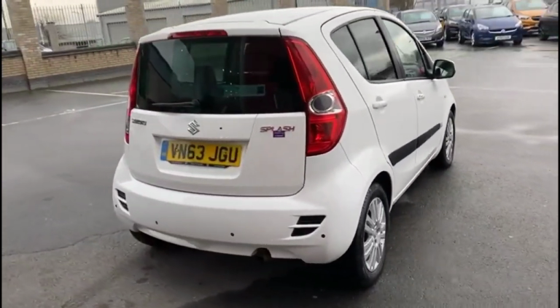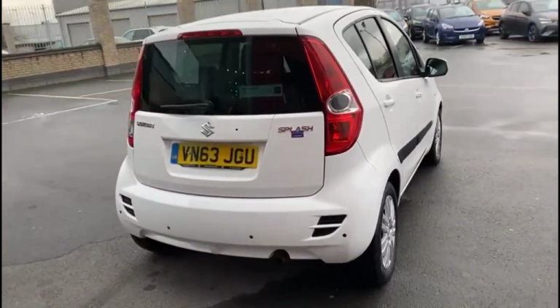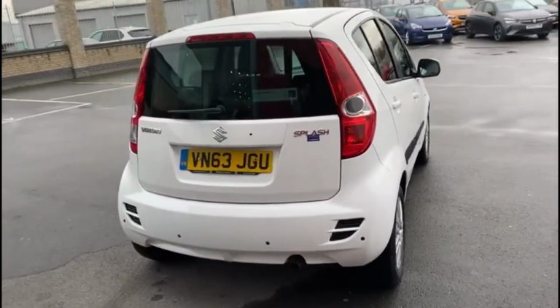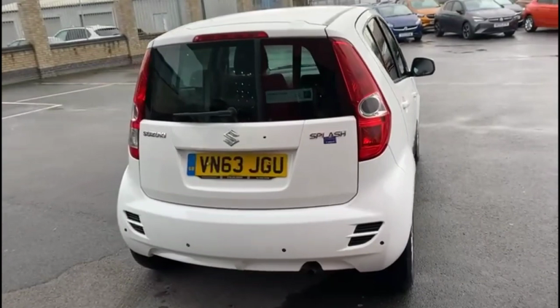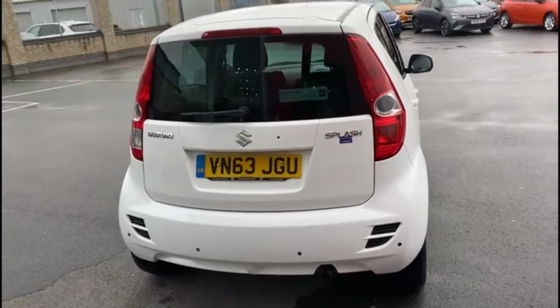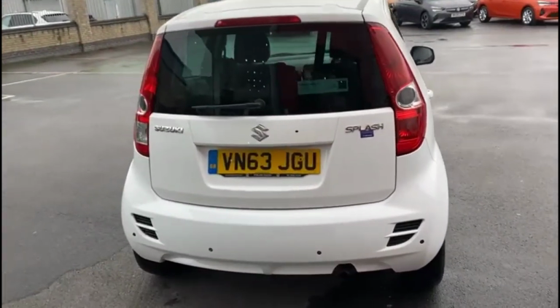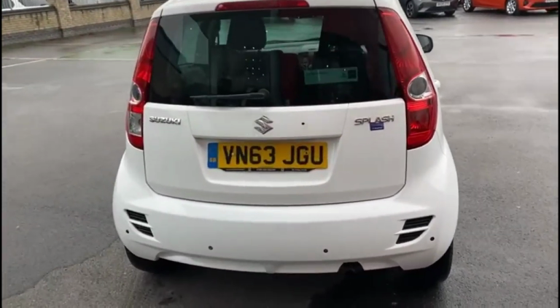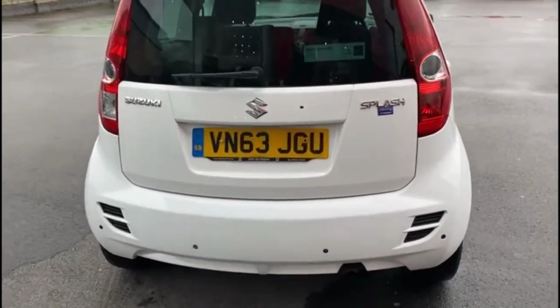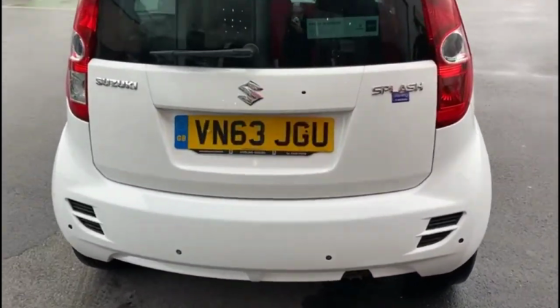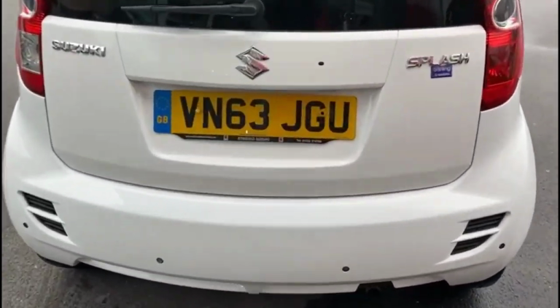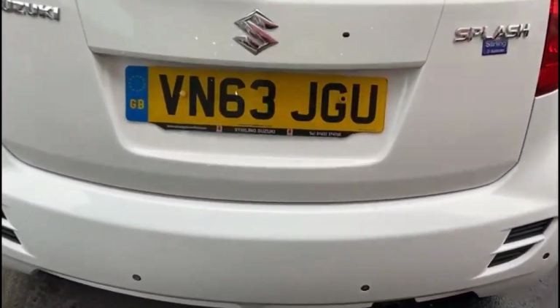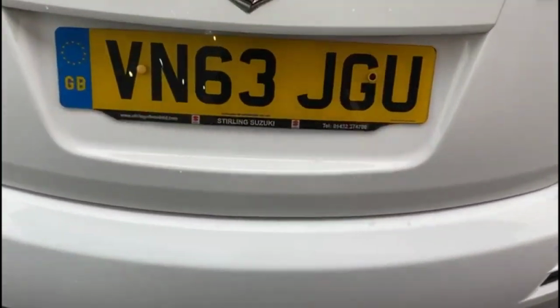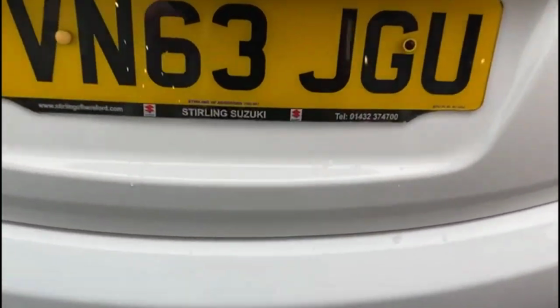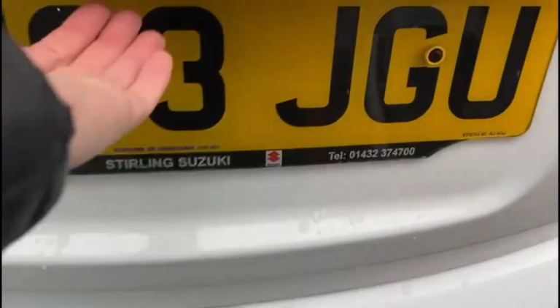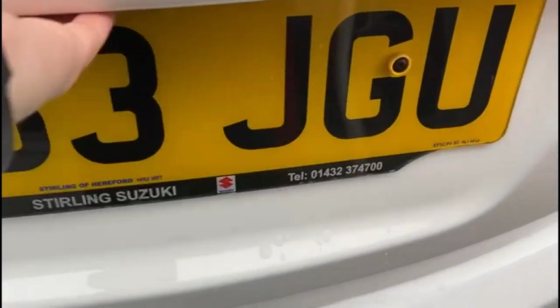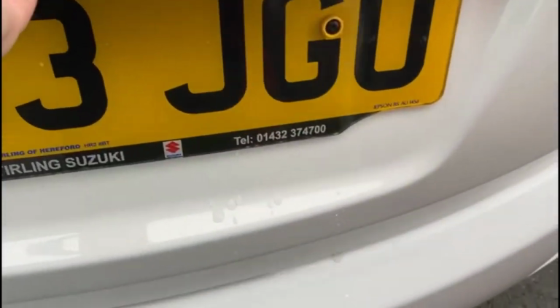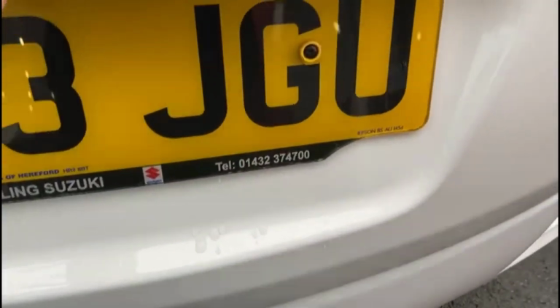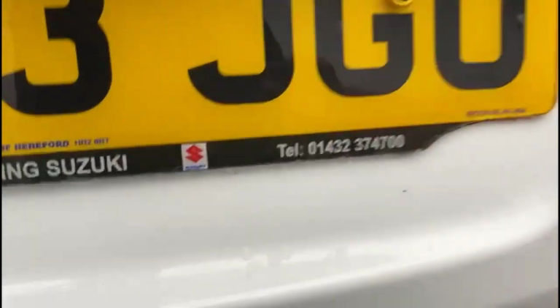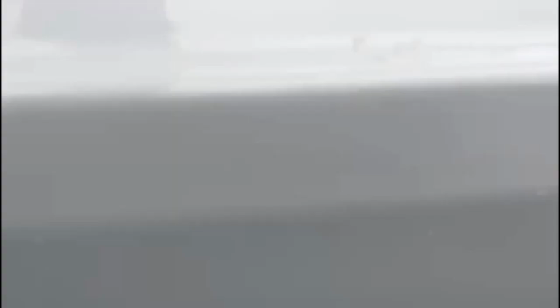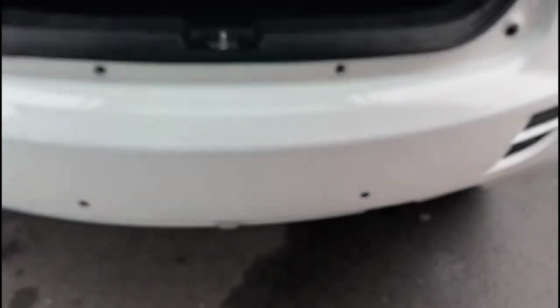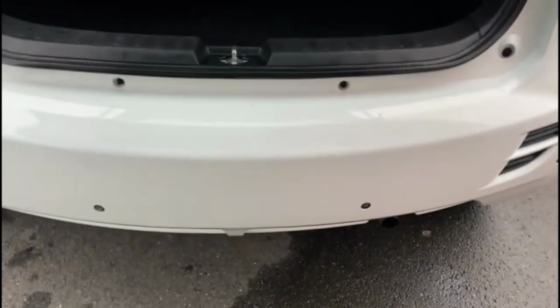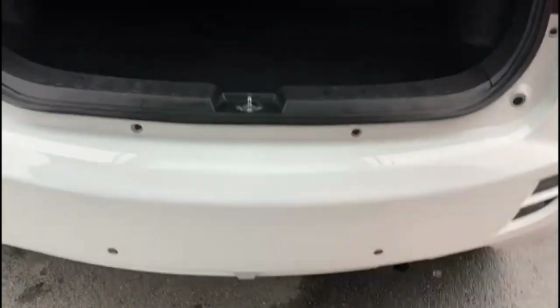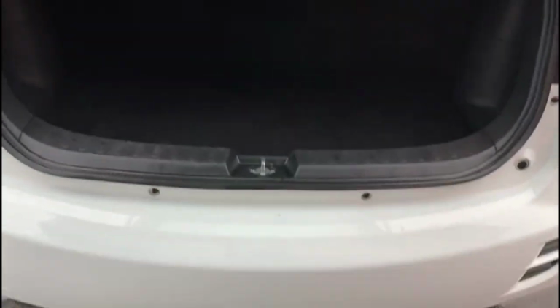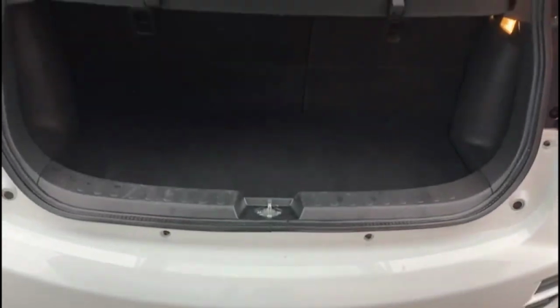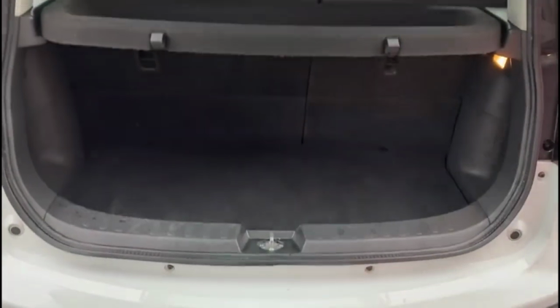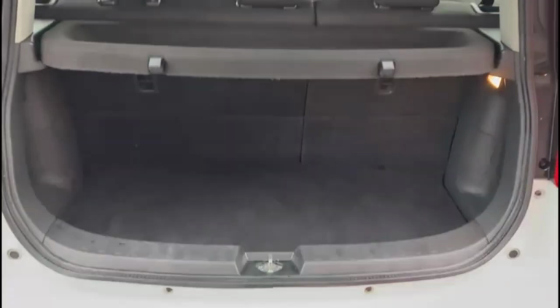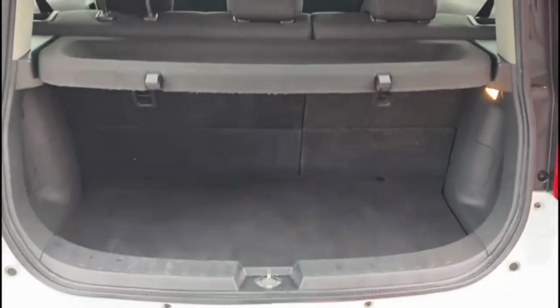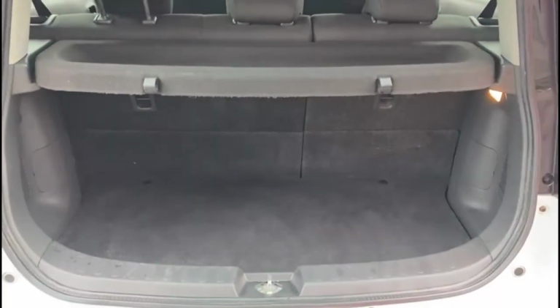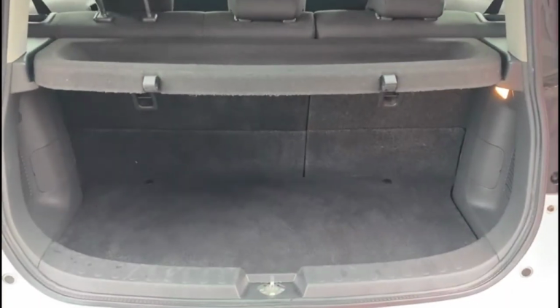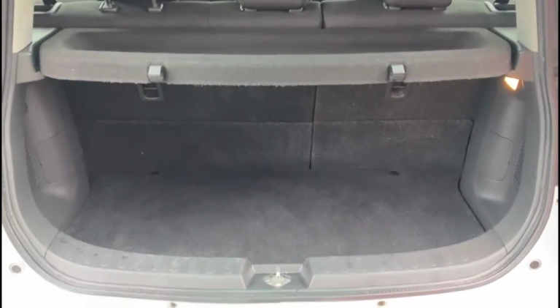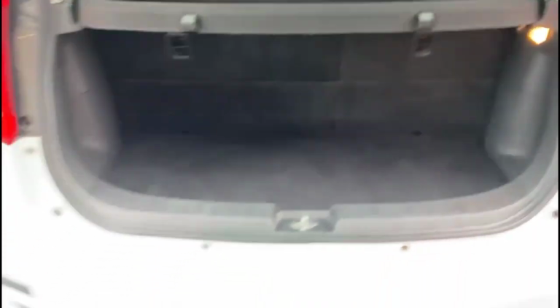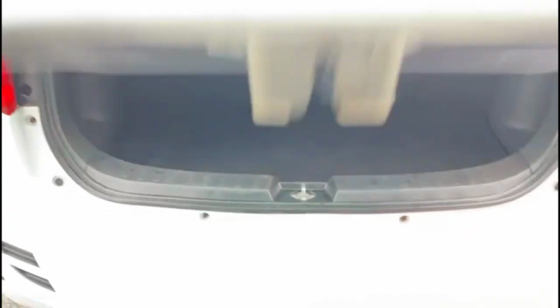This vehicle comes with many features, including rear parking sensors. As we open the tailgate, there's a spacious boot with a 60-40 split folding rear seat.